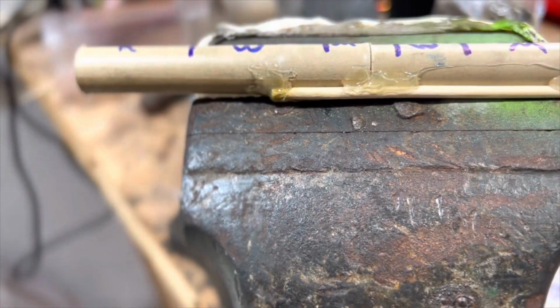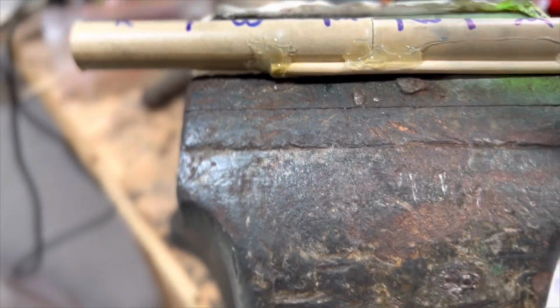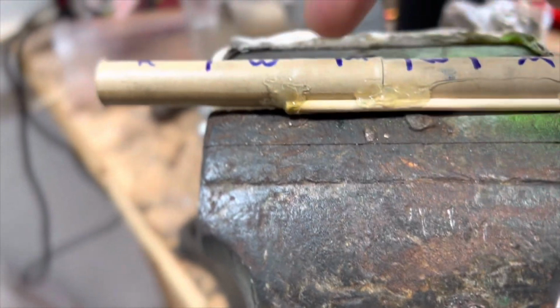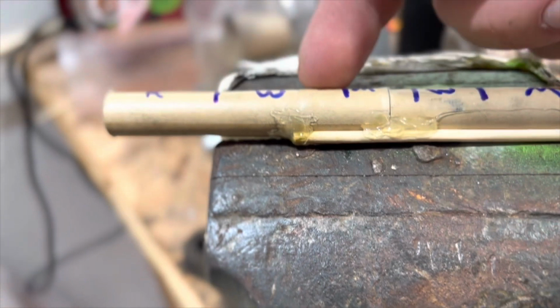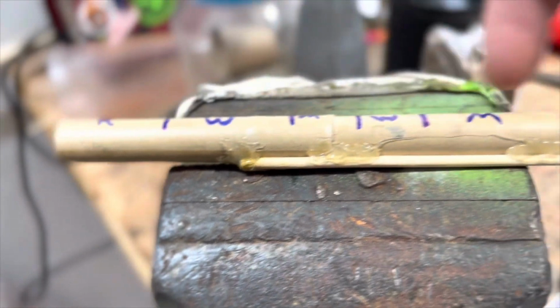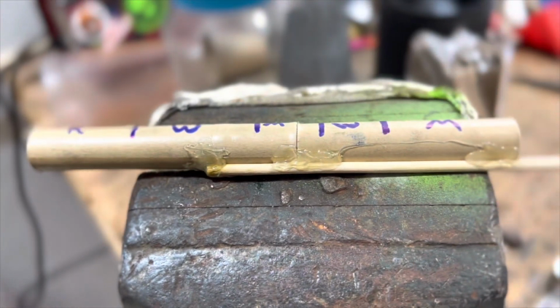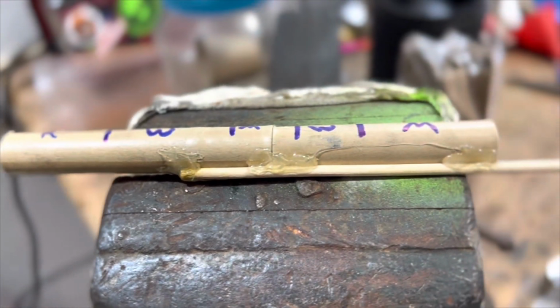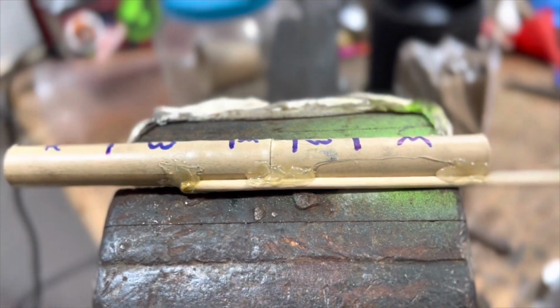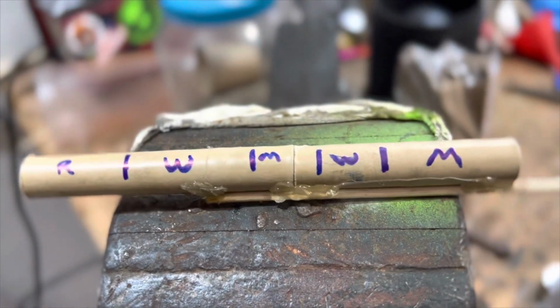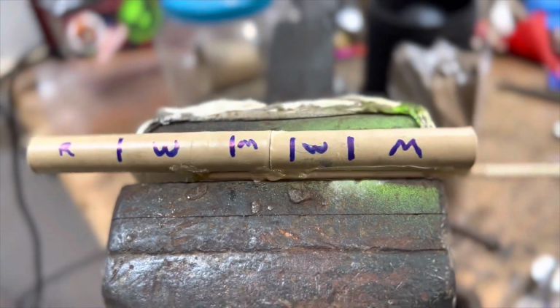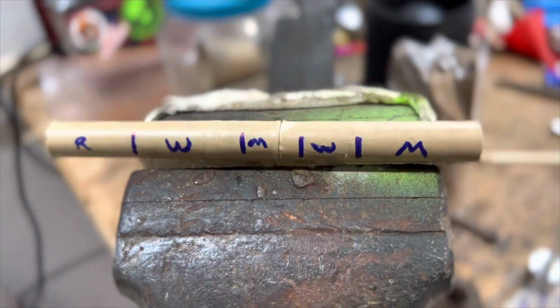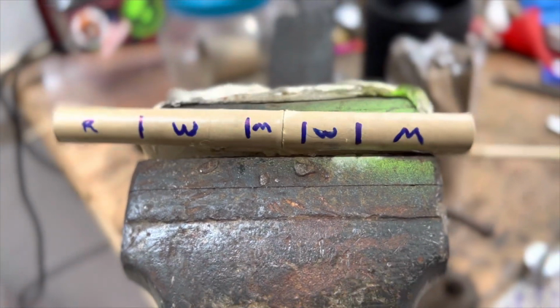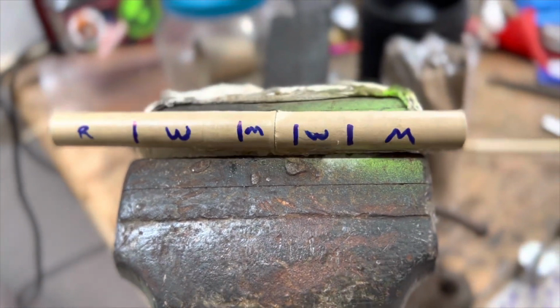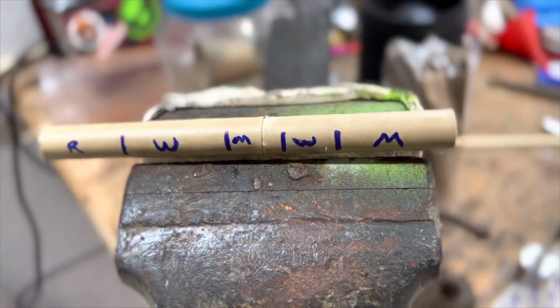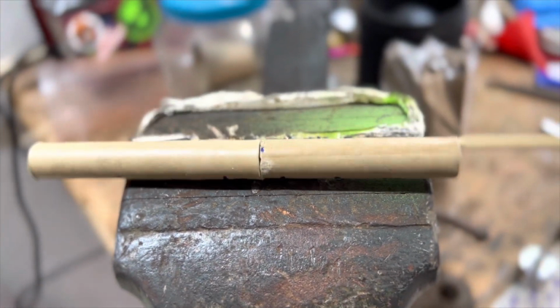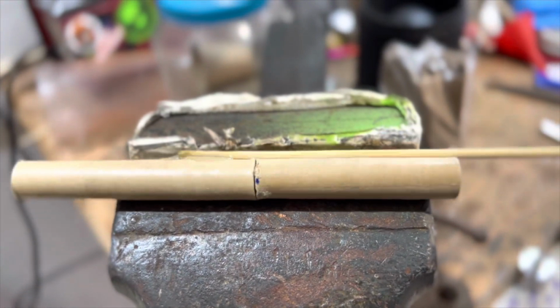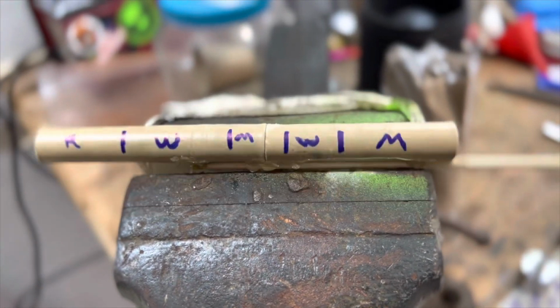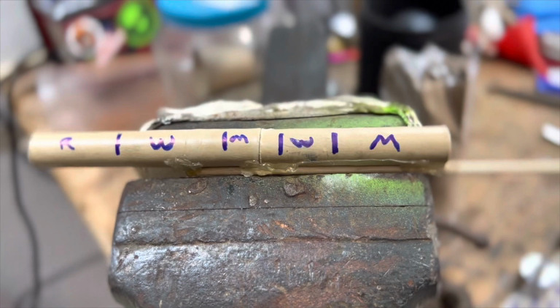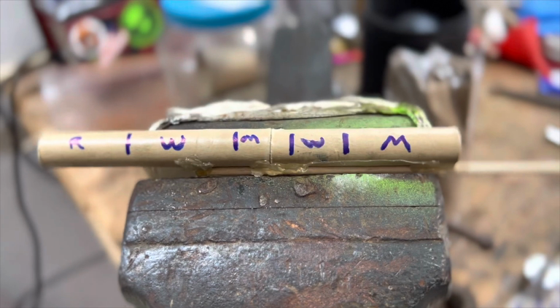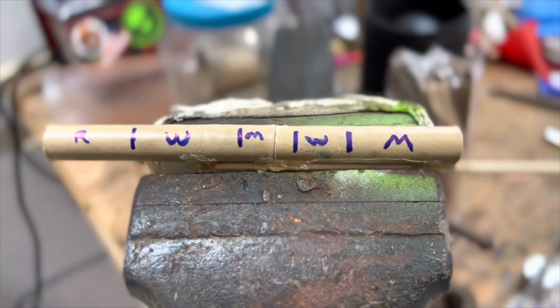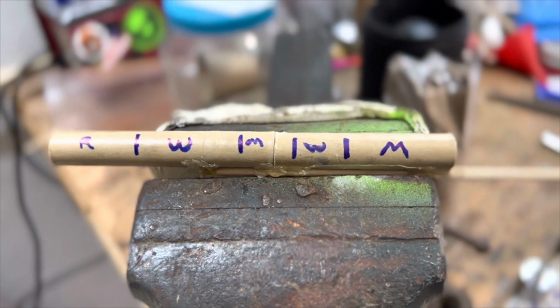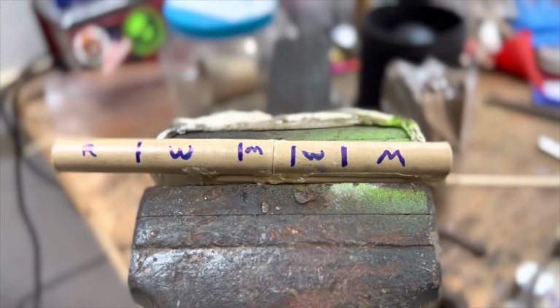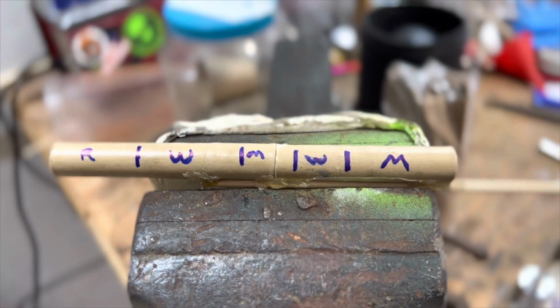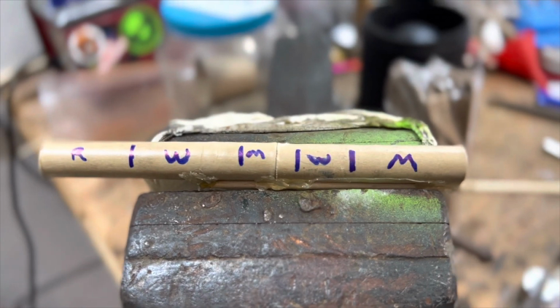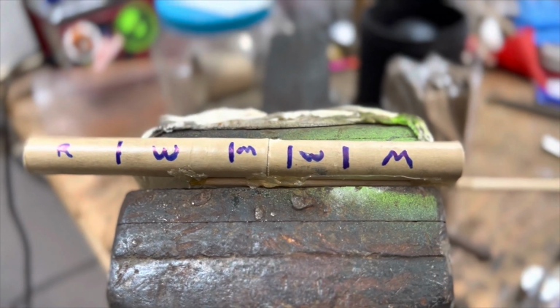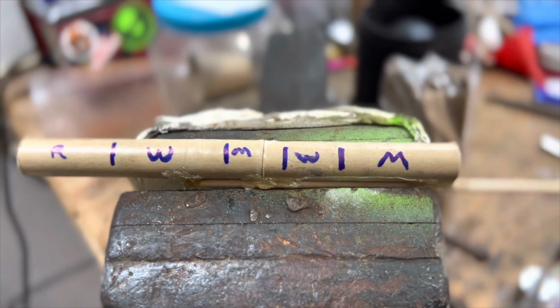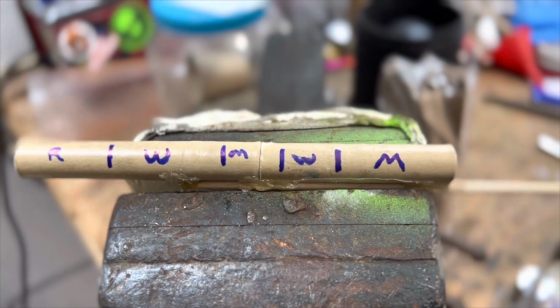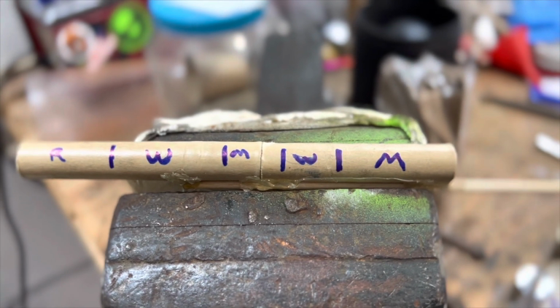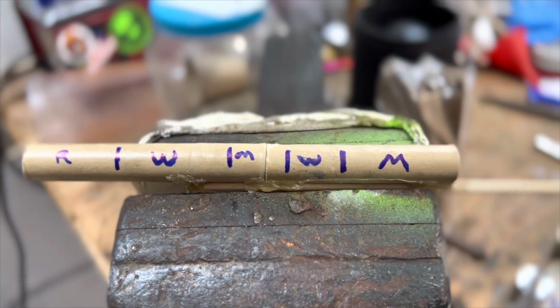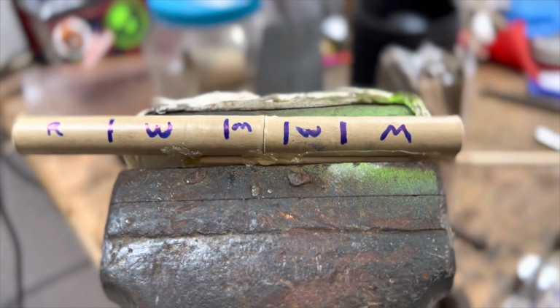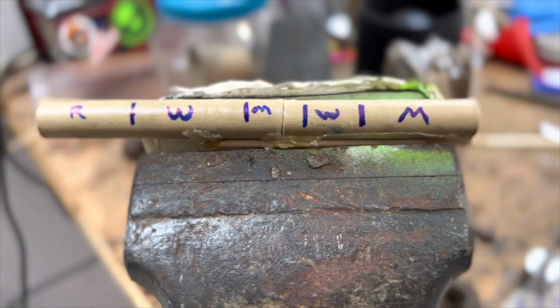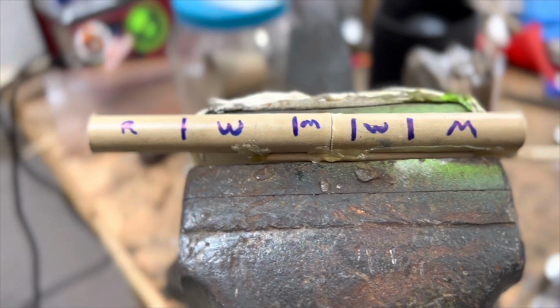I'm going to put another stick on it right here and light it off later tonight to see how it goes.